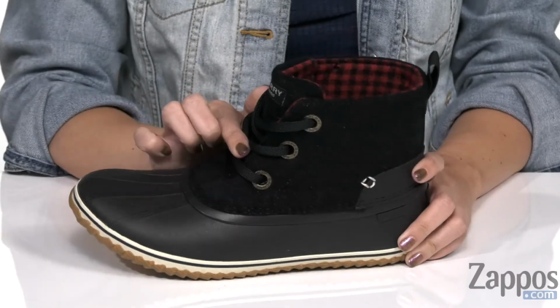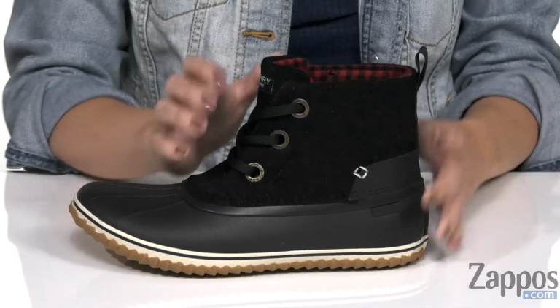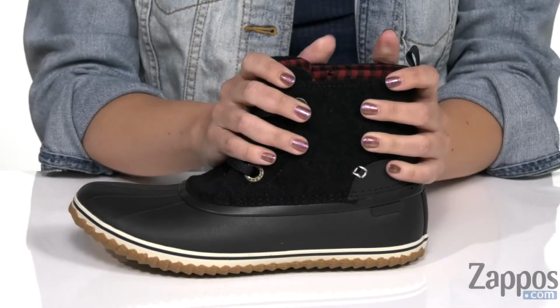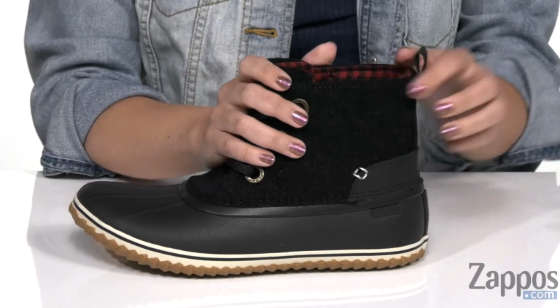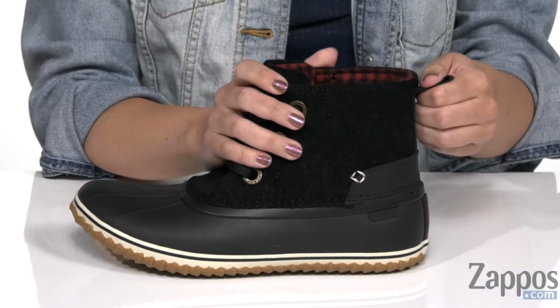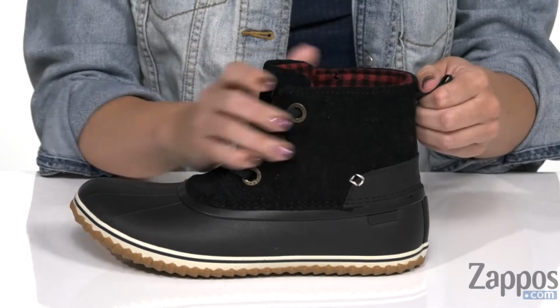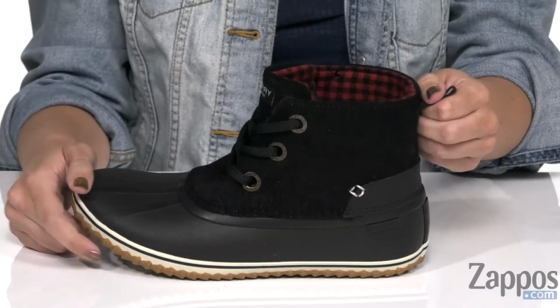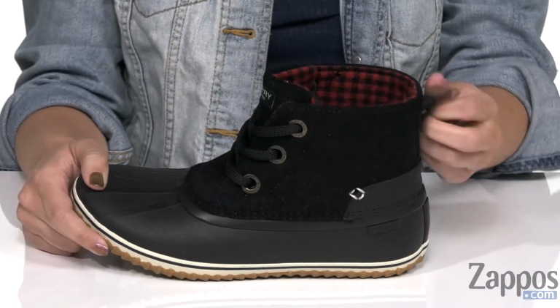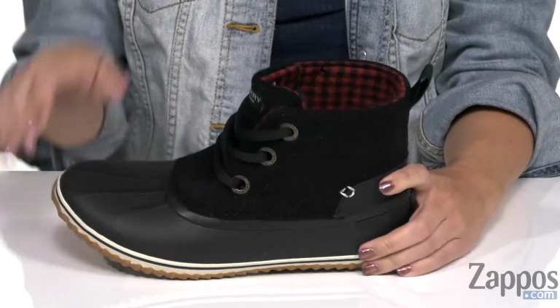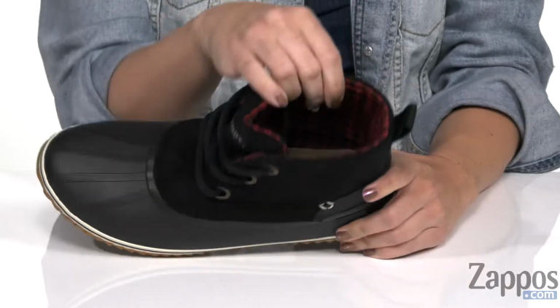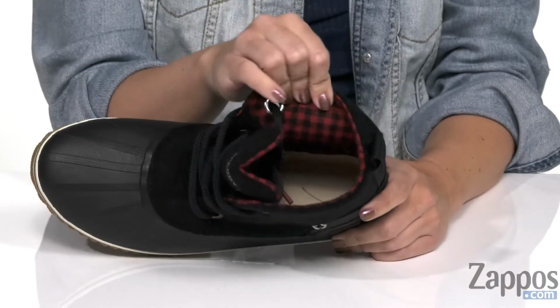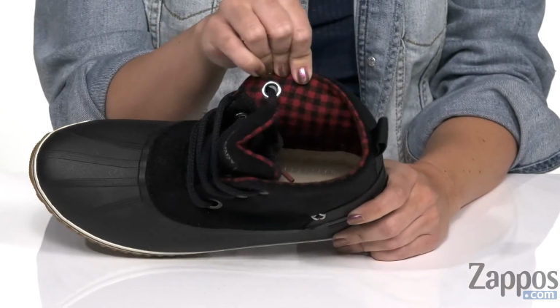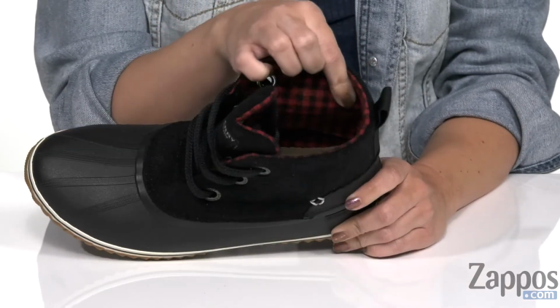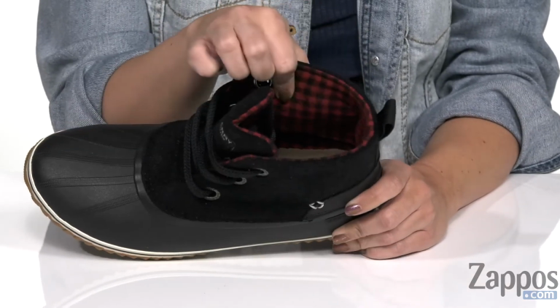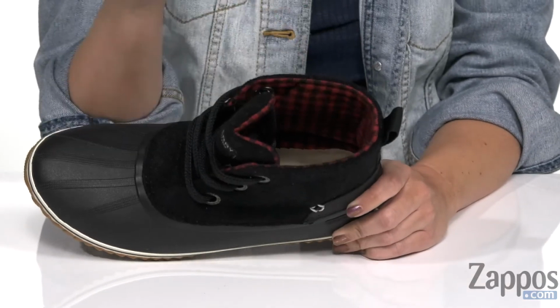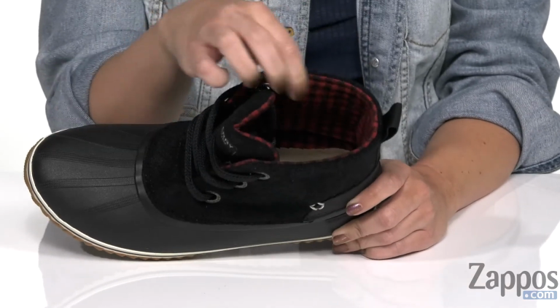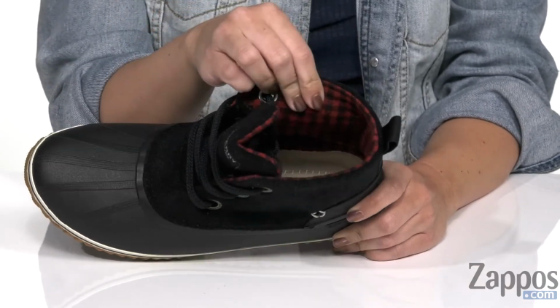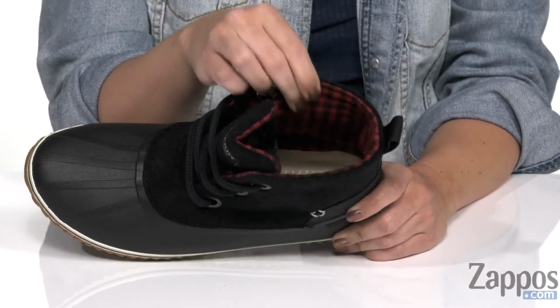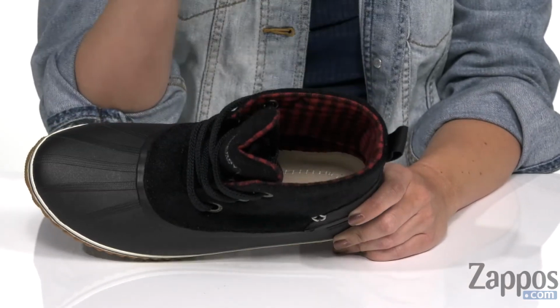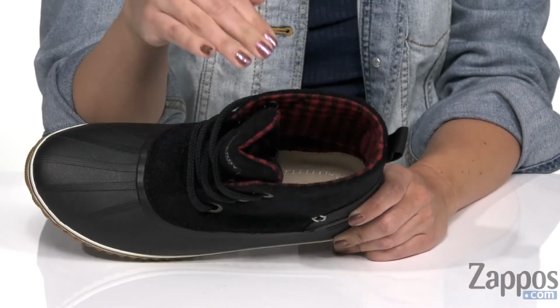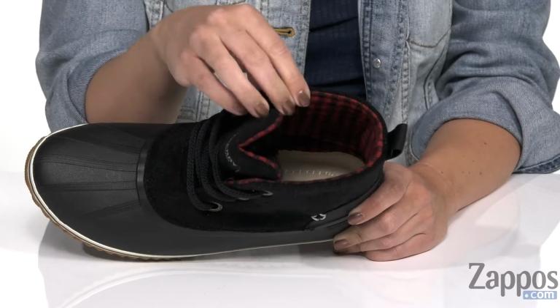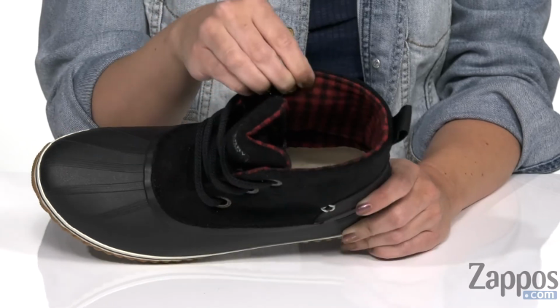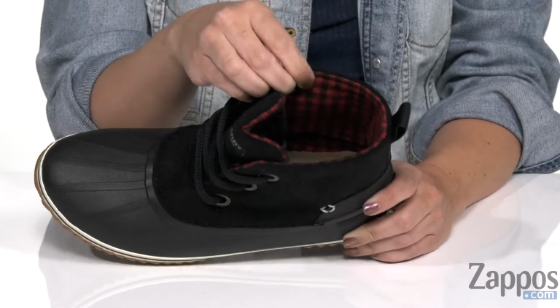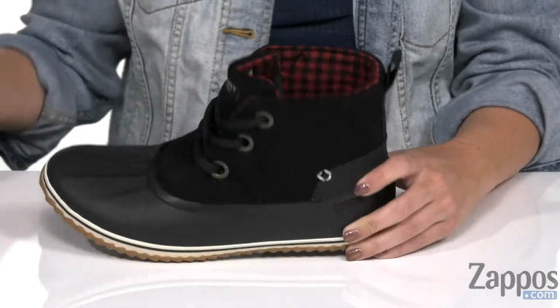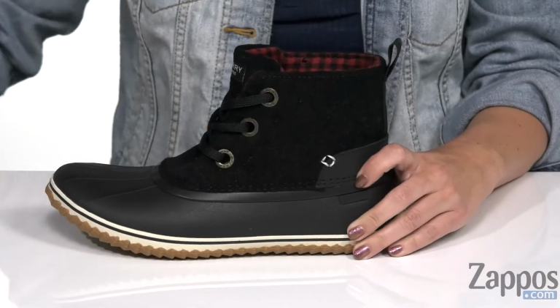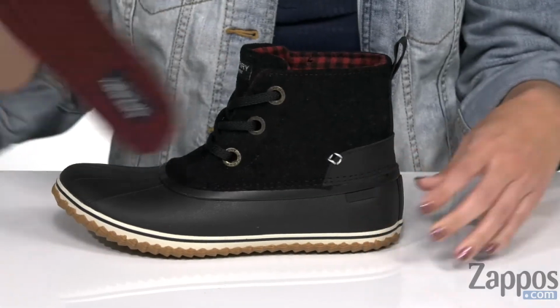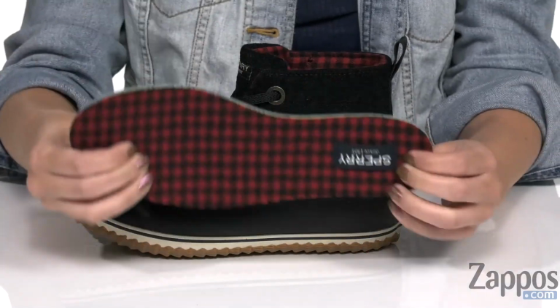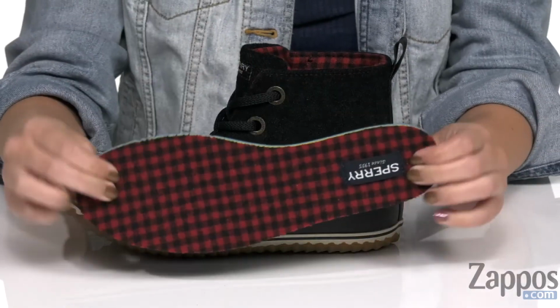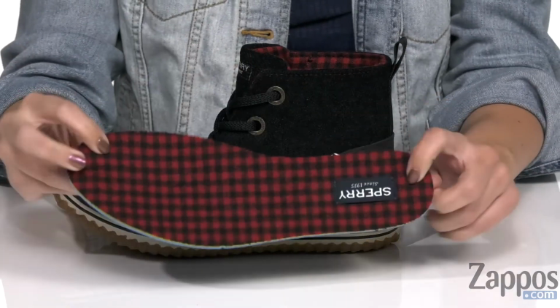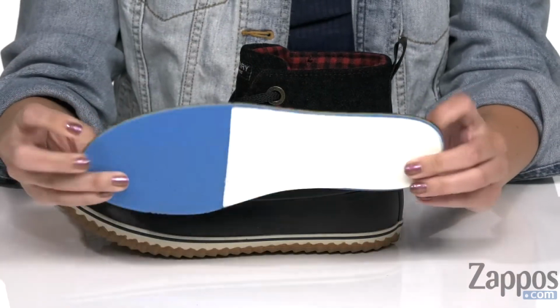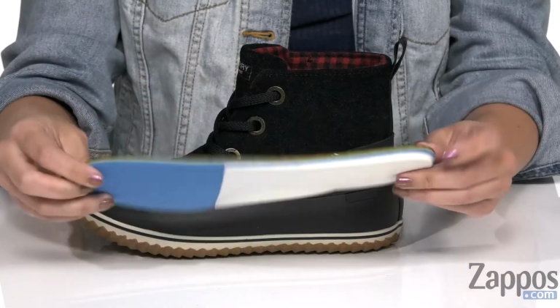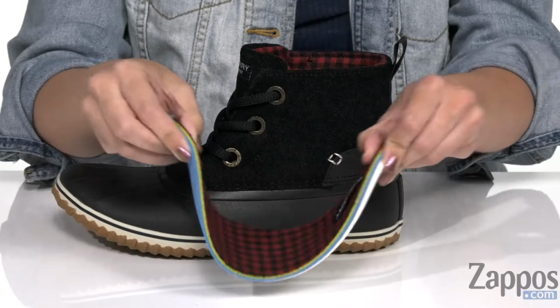It's easy to lace up, comes up around the ankle, and has a back pull tab to help you with on and off. Inside gives you a really cute printed lining — it's polar fleece — for long-lasting warmth and comfort. There is also a cushioned insole for all-day comfort and support.